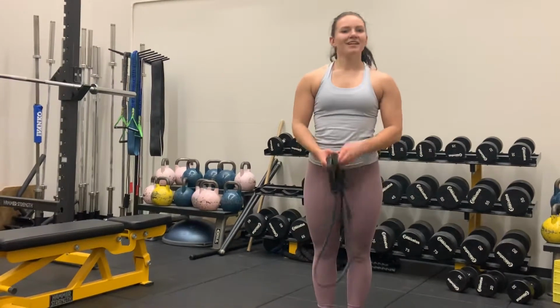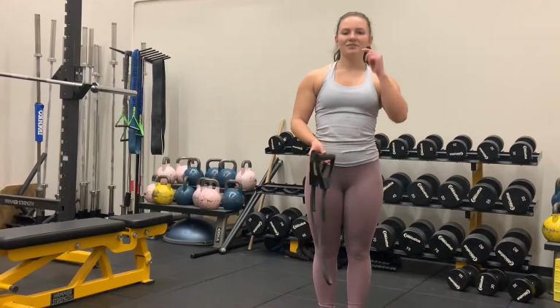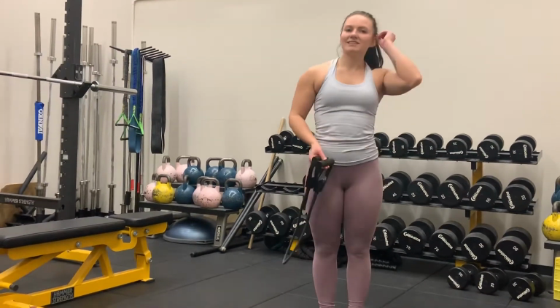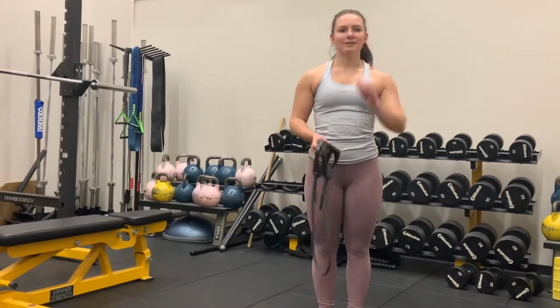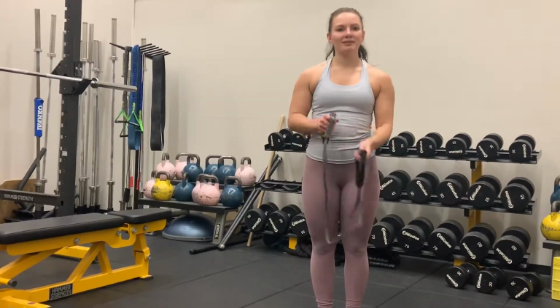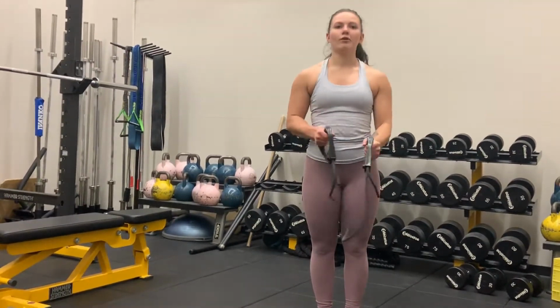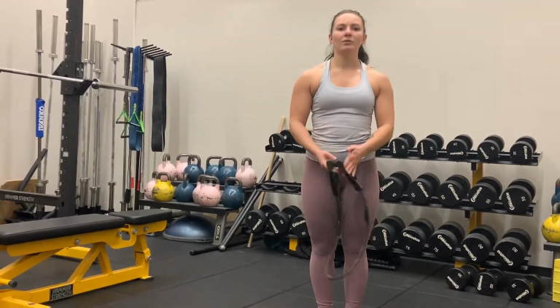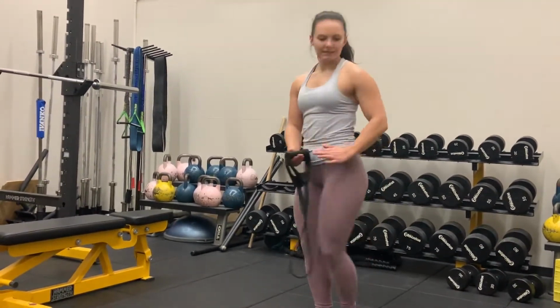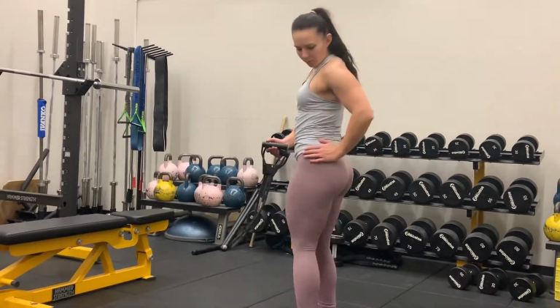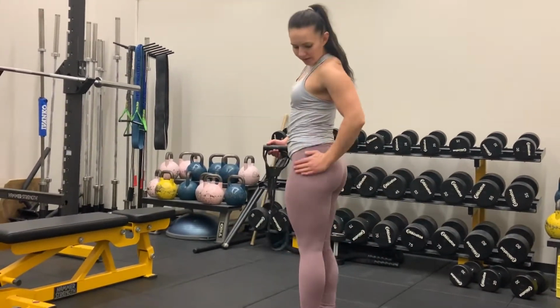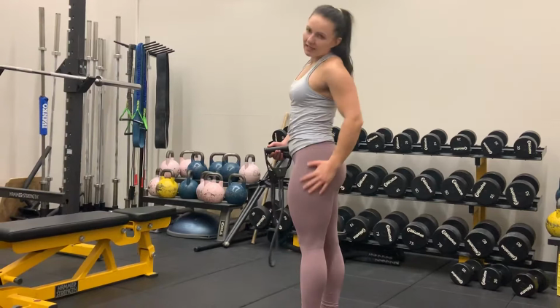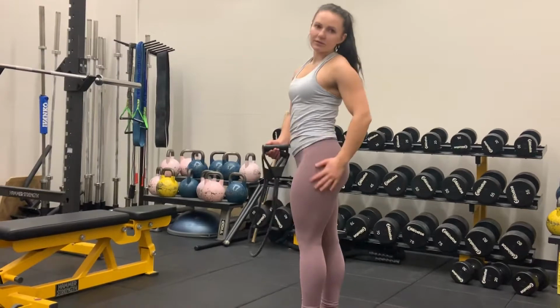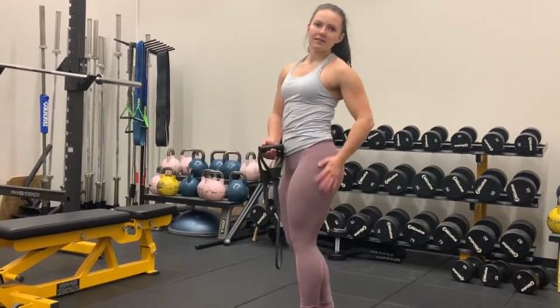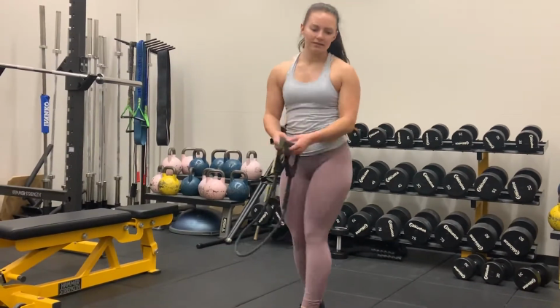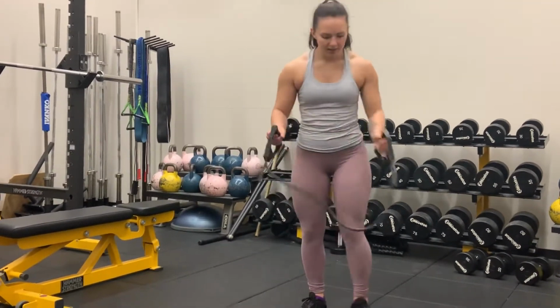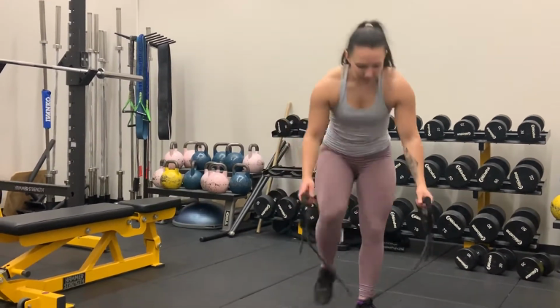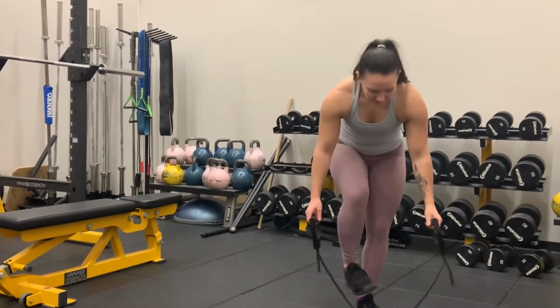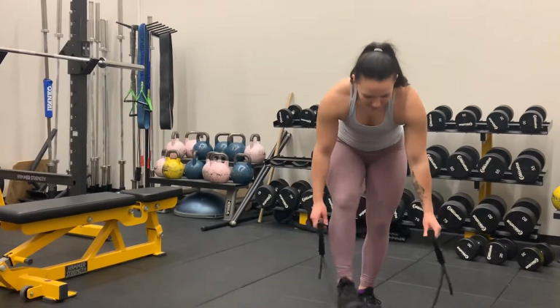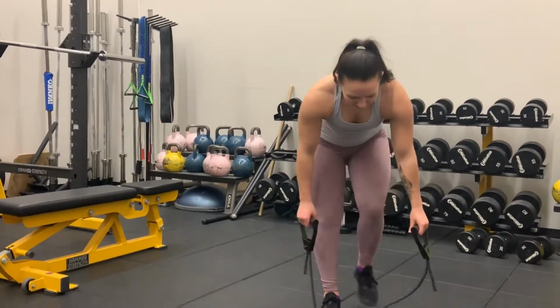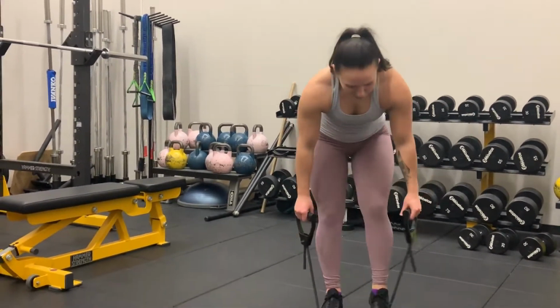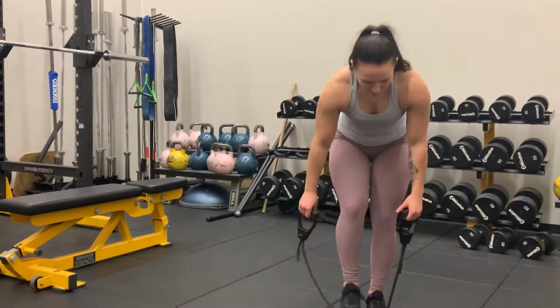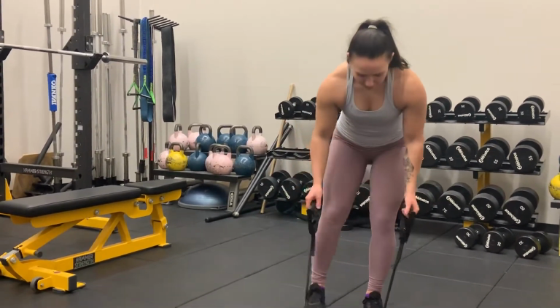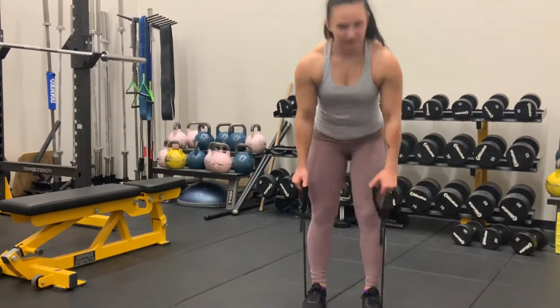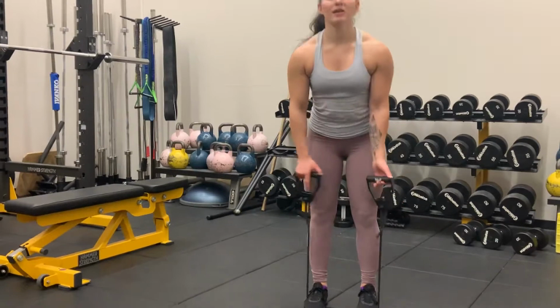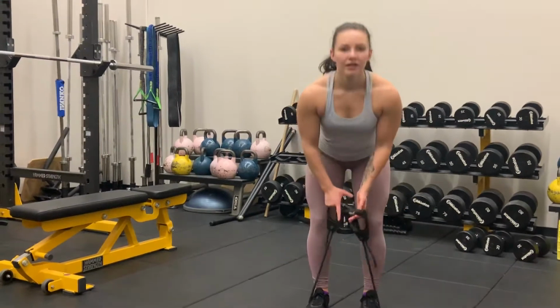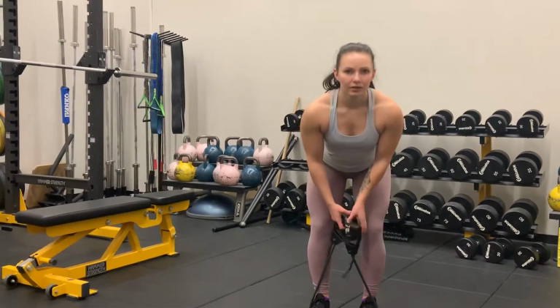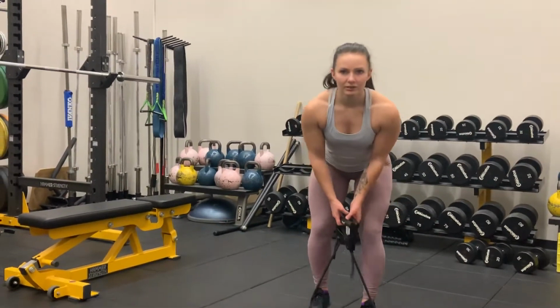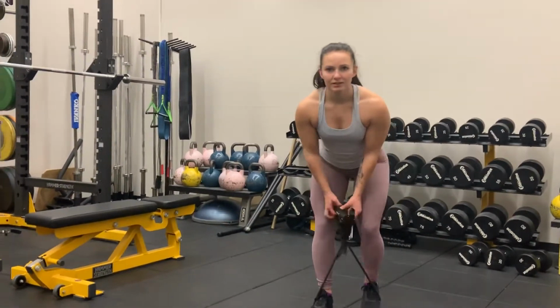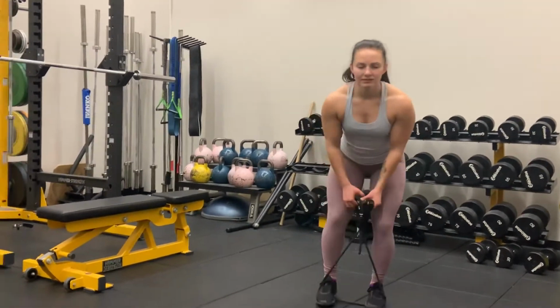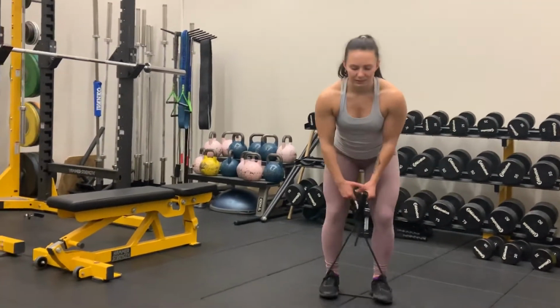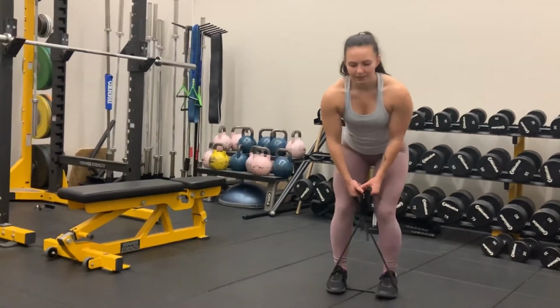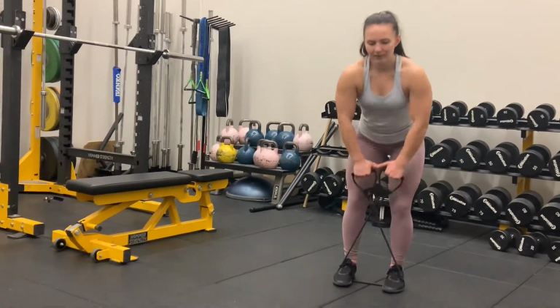Alright, so for this exercise we're going to be doing some lateral band walks. We're going to be working the sides of your glutes here. So you're going to position your feet about shoulder width apart into those resistance bands. You're going to criss-cross the resistance band there.